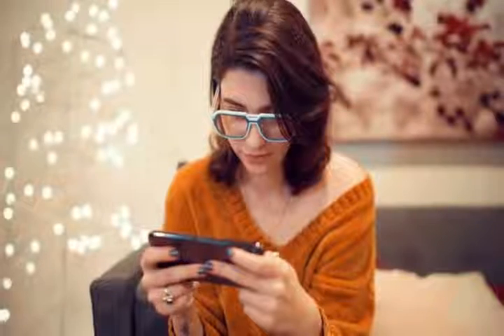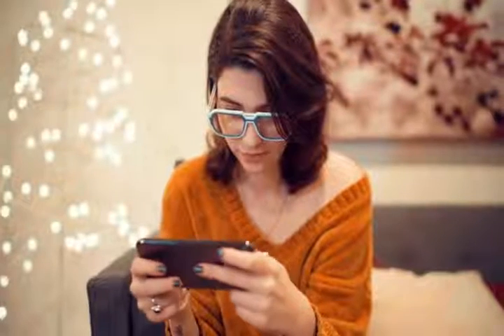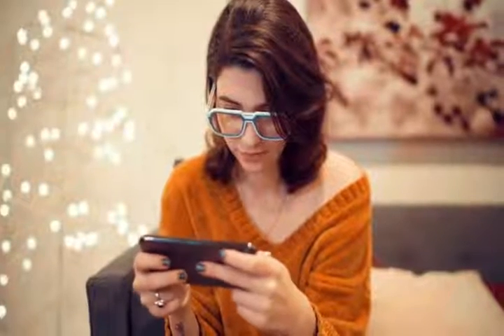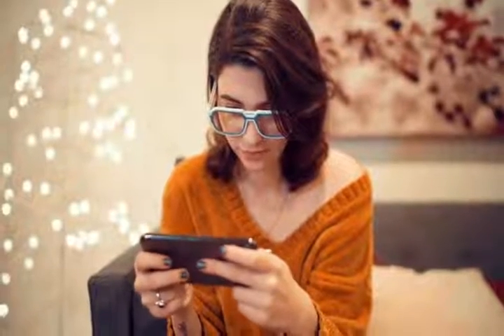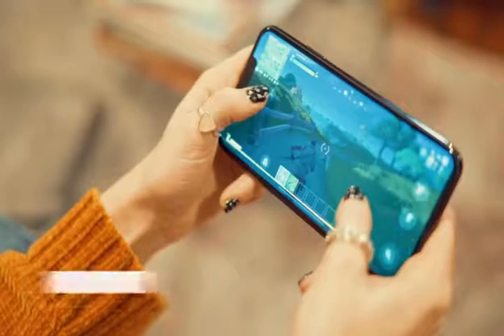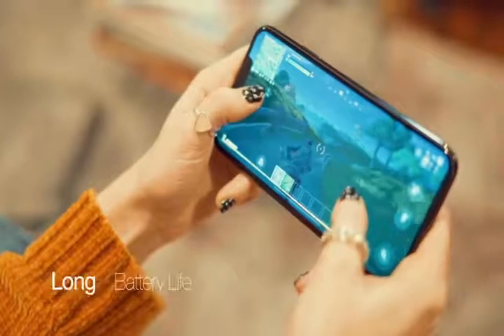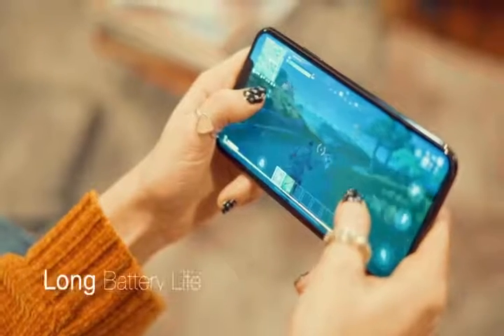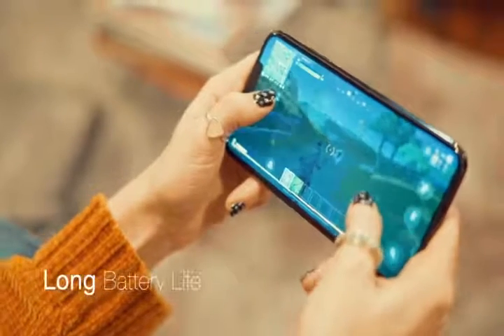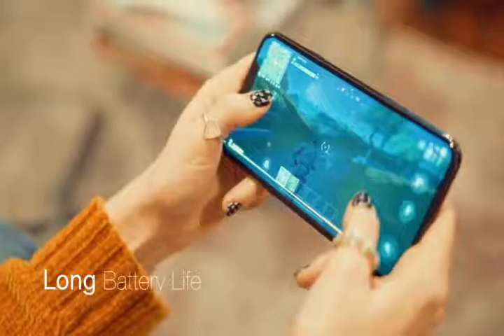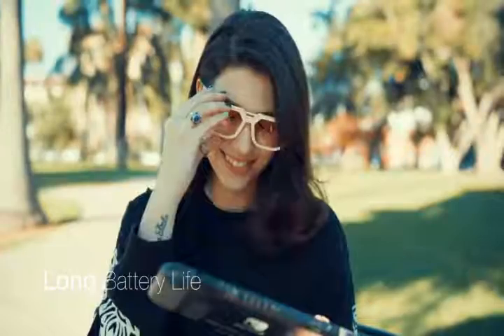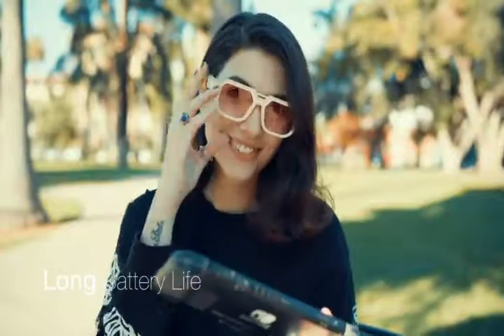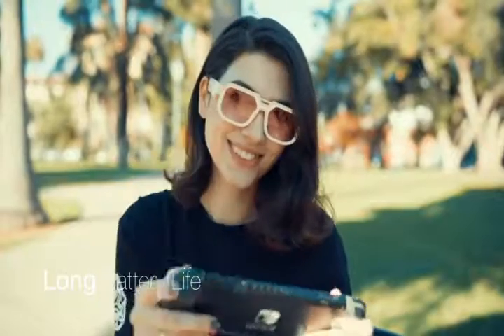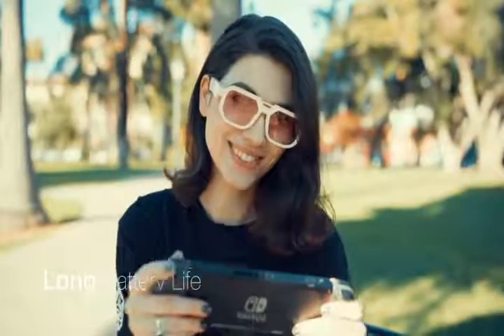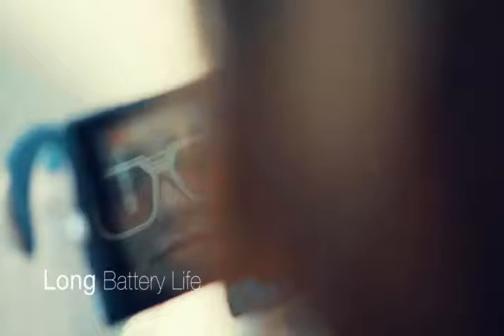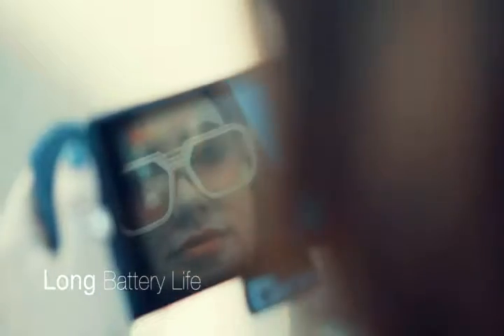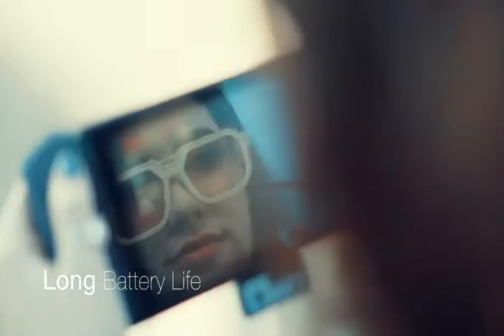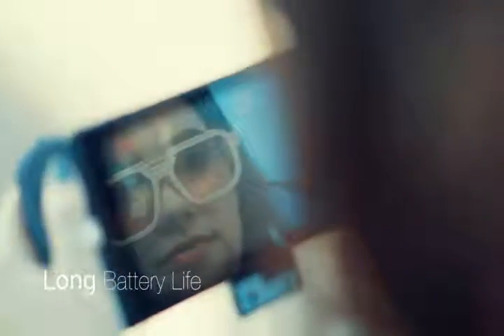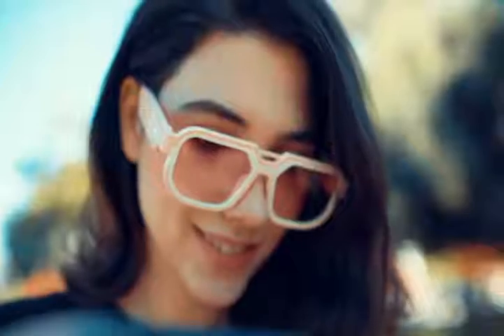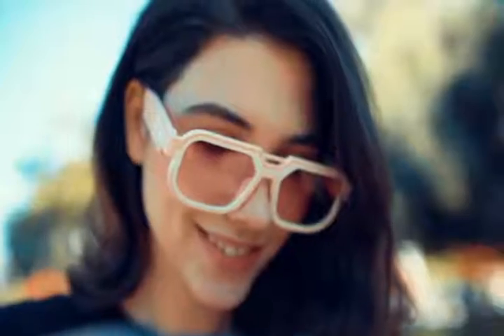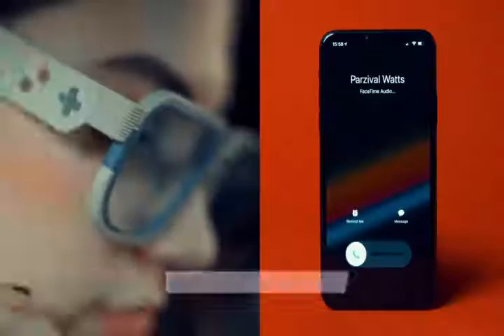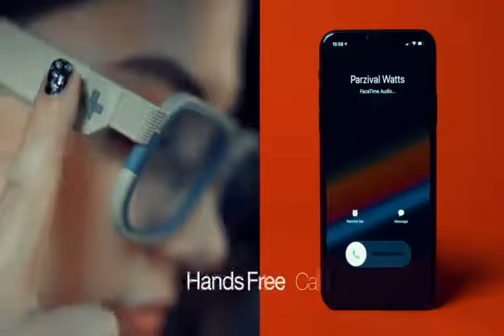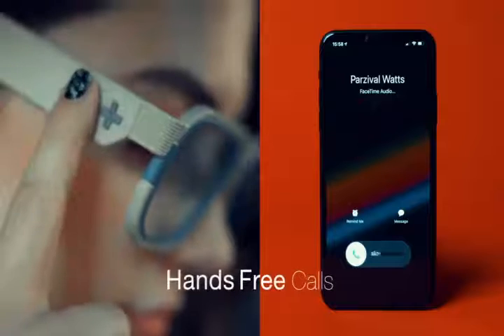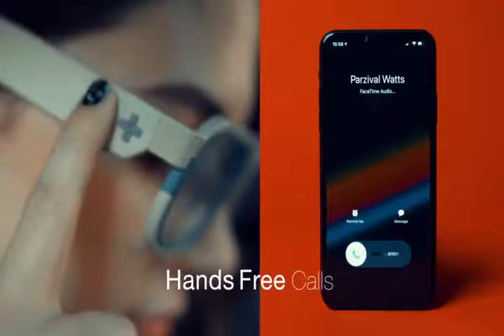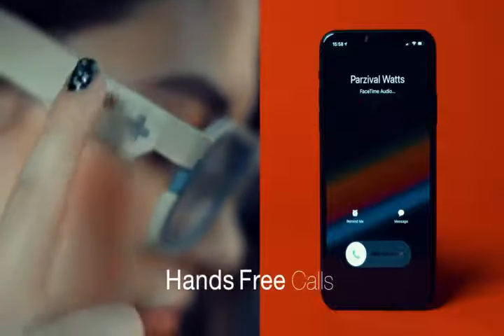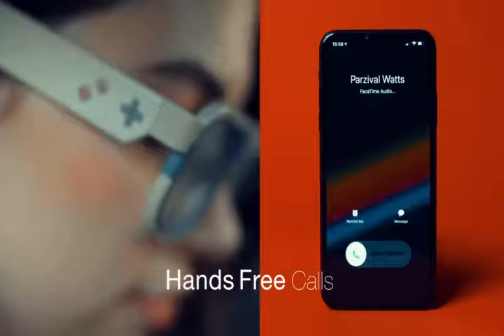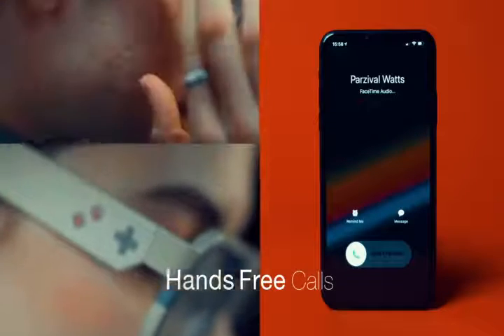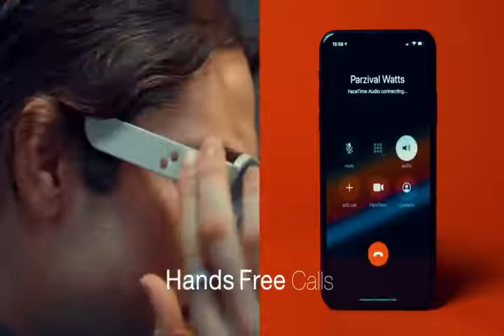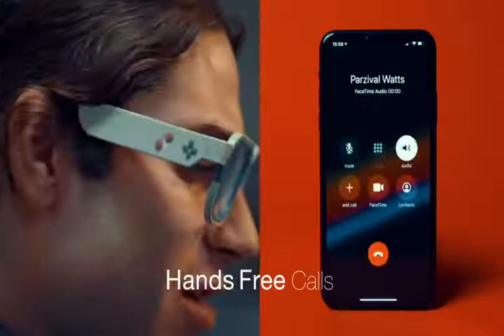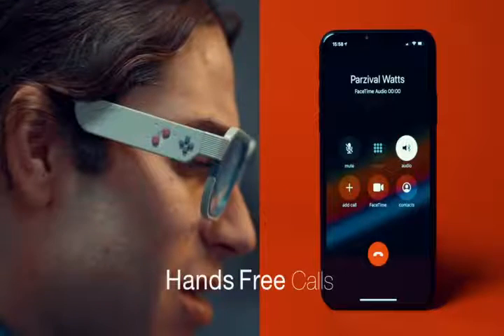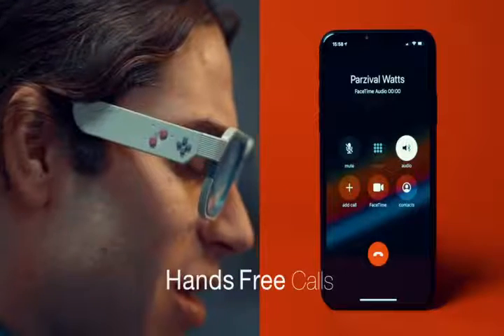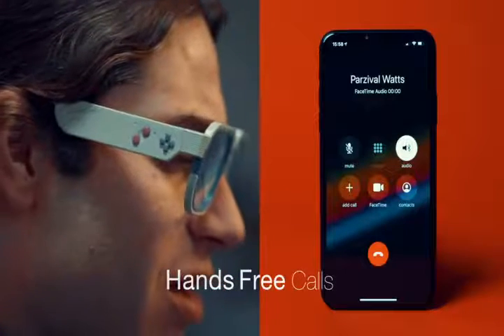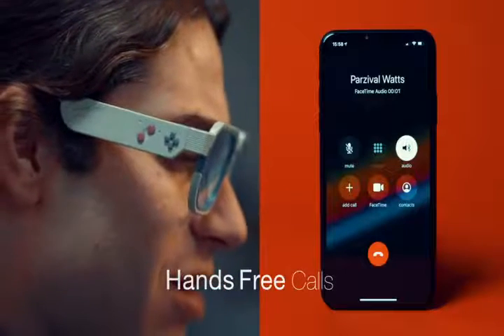Despite the slimmer form factor, Mutrix GB30 still gives you 4 hours of battery life on a single charge. The volume control is right at your fingertips, and you can accept phone calls with one press of the d-pad button.